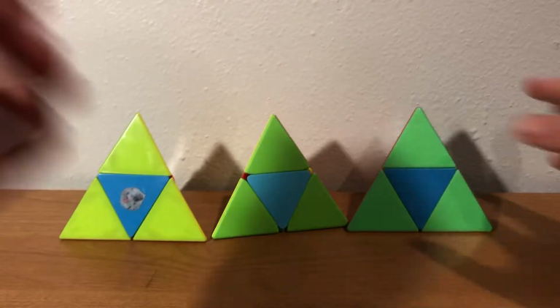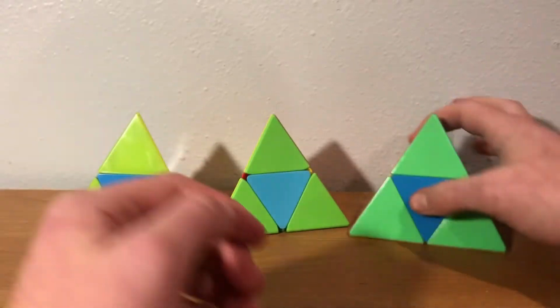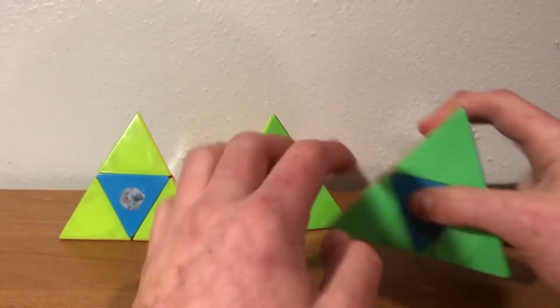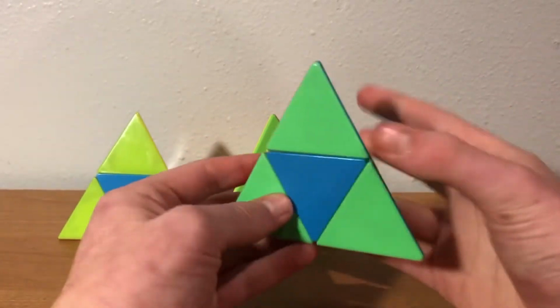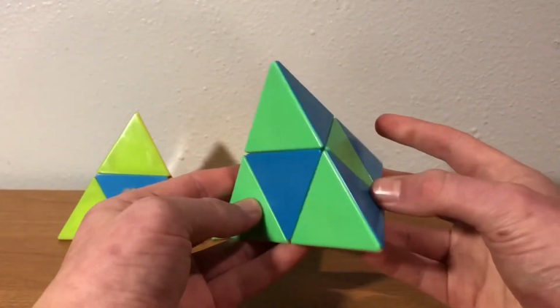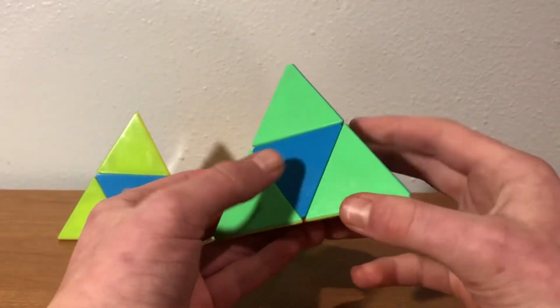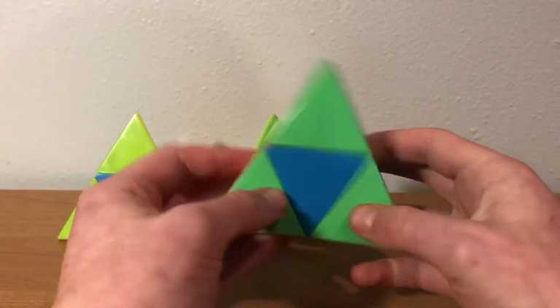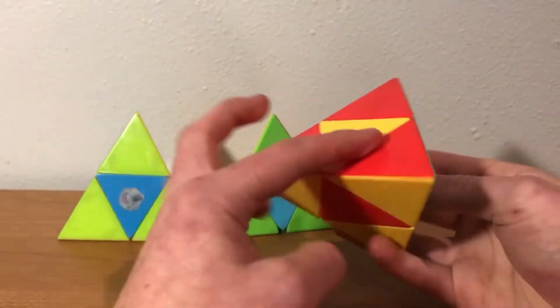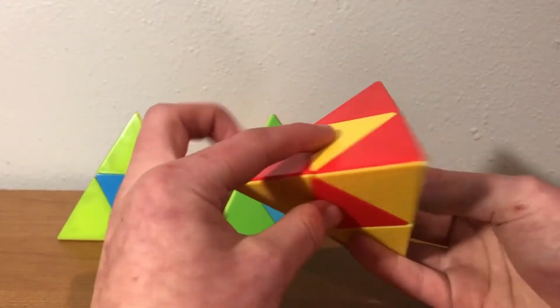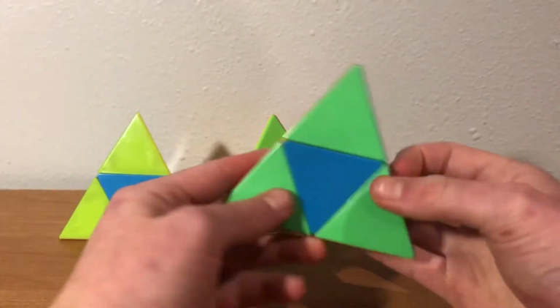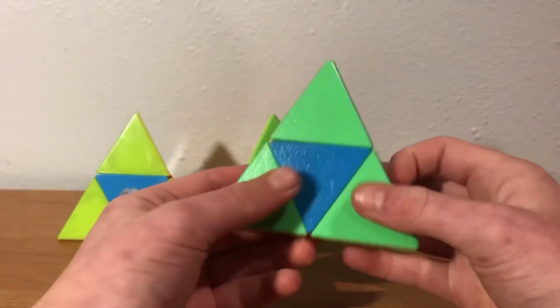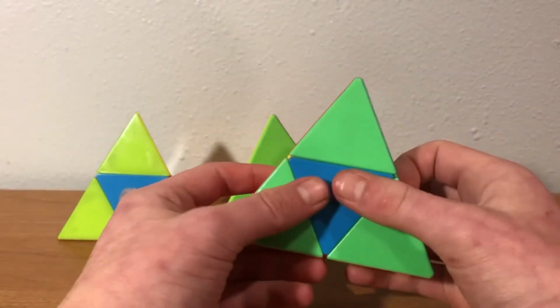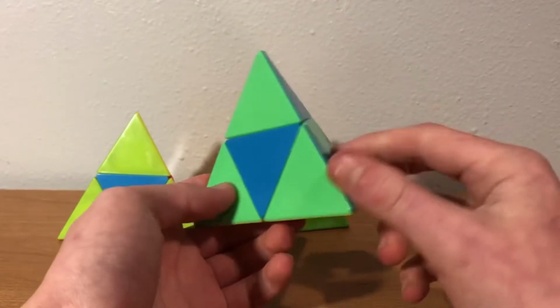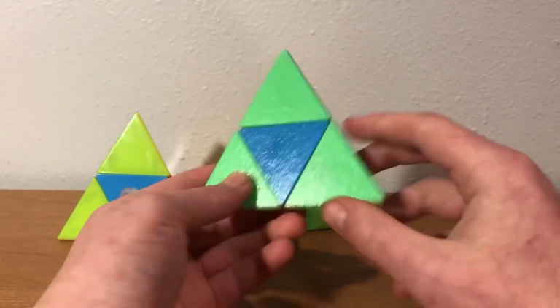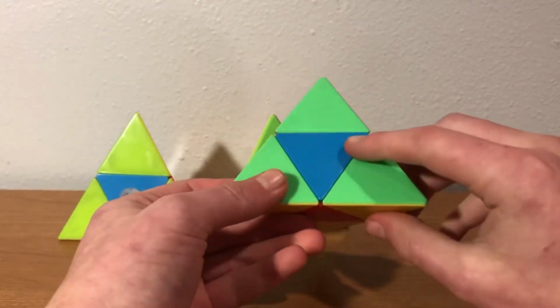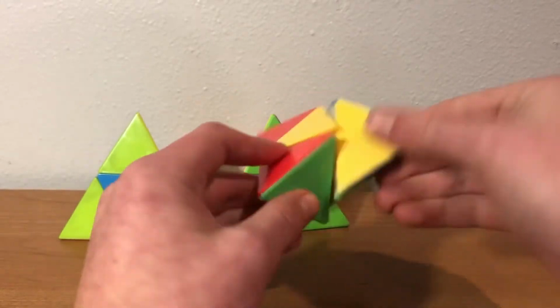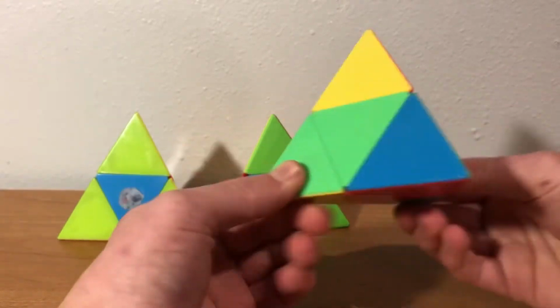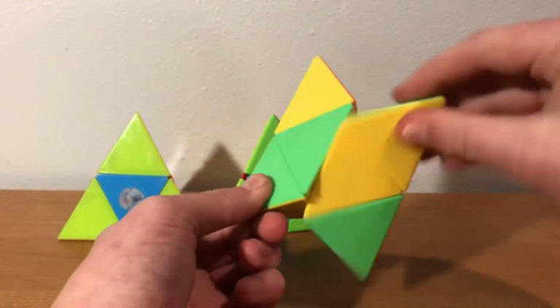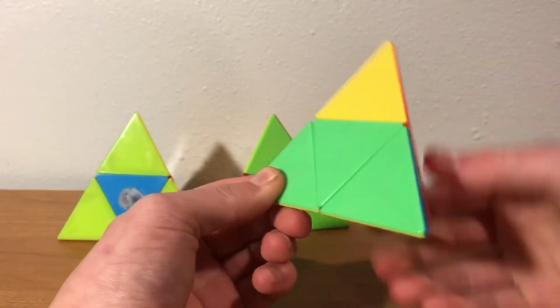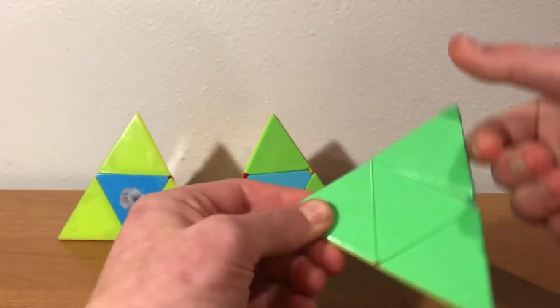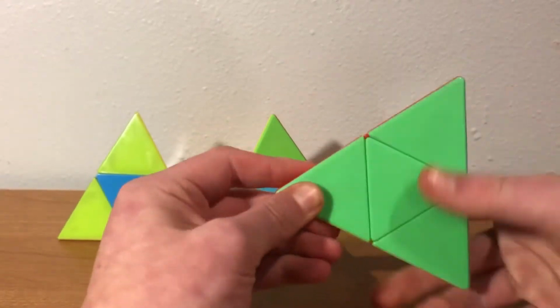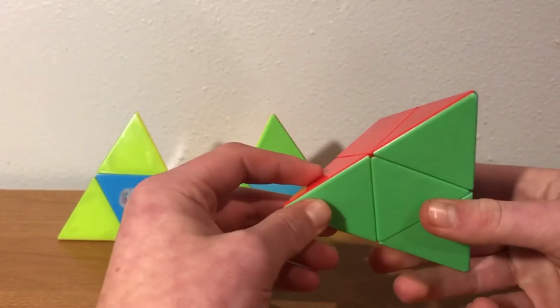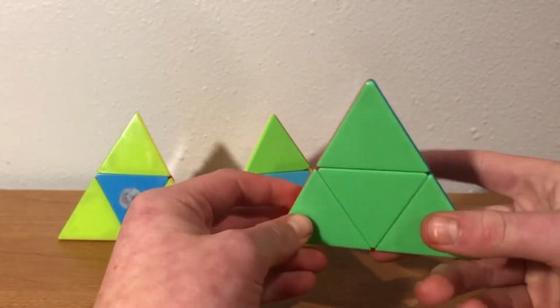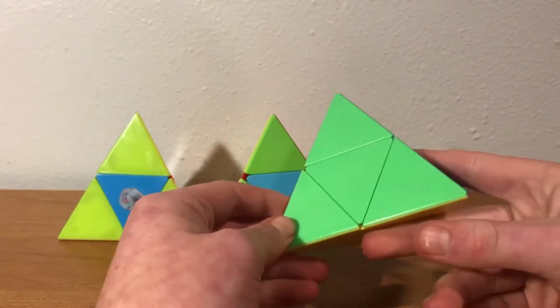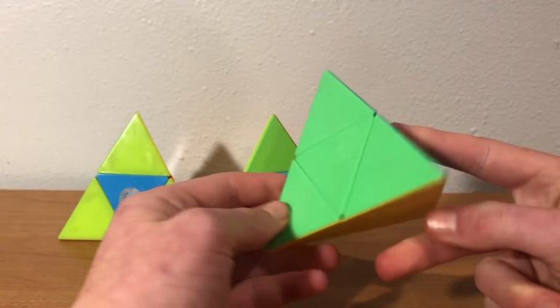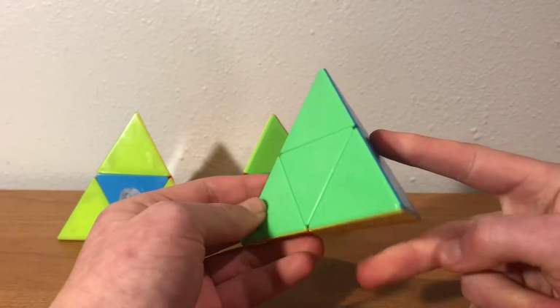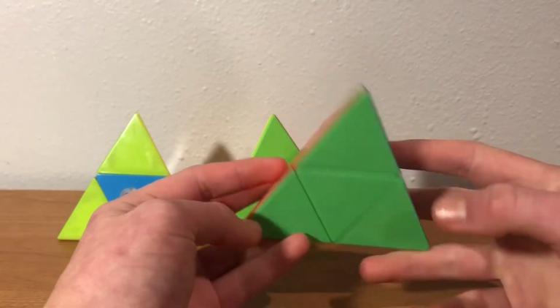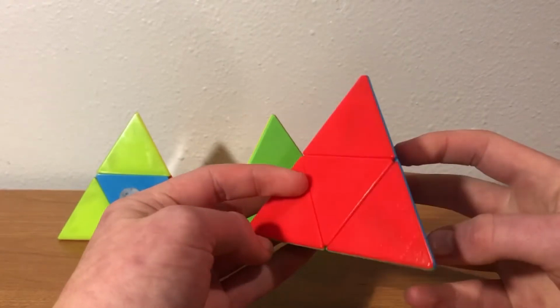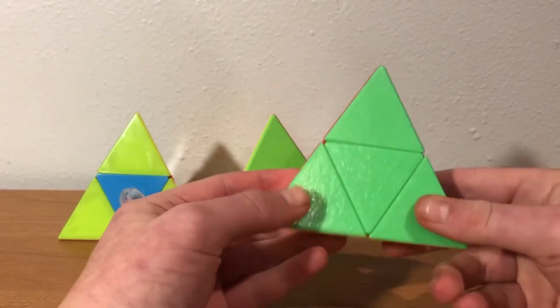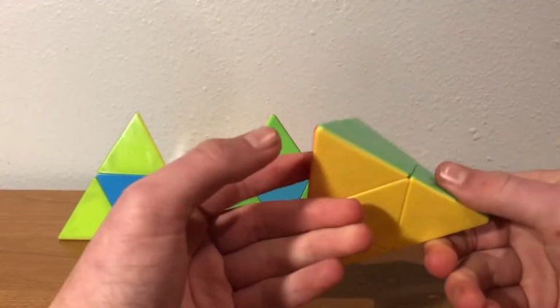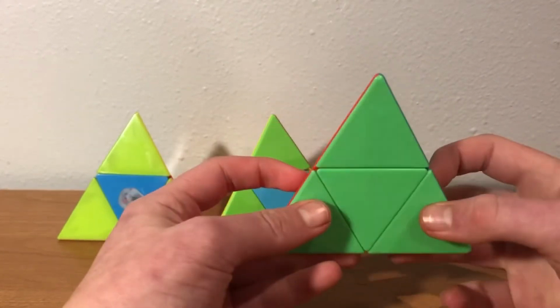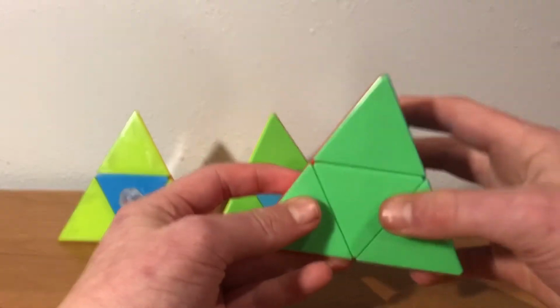First, let's talk about the 2-2 swap. The 2-2 swap is a really good algorithm. If you're holding it in front and on the right, you can do this, which can be done in under a second if performed great. And that's a really nice alg.